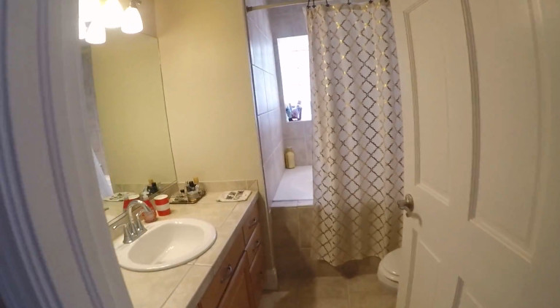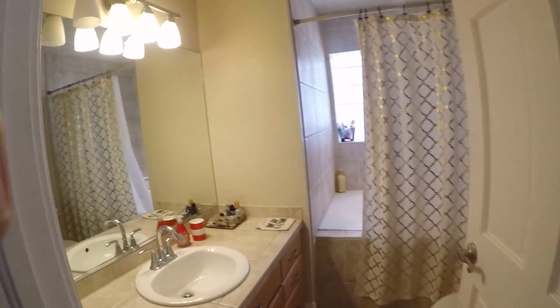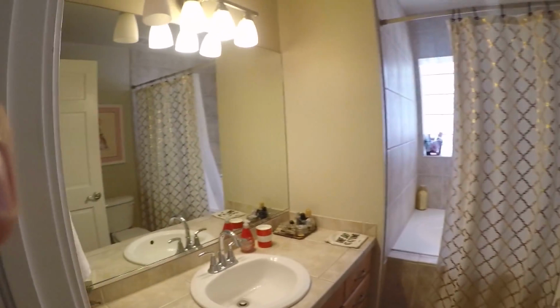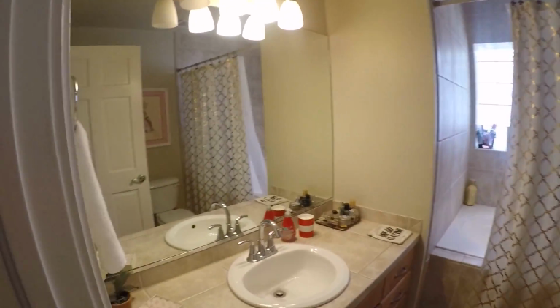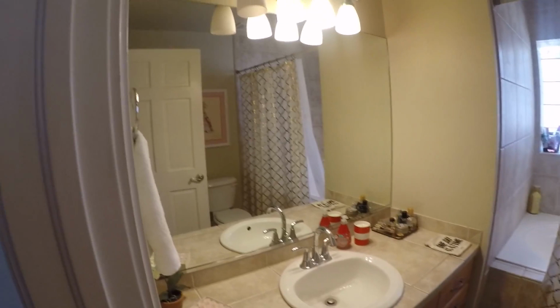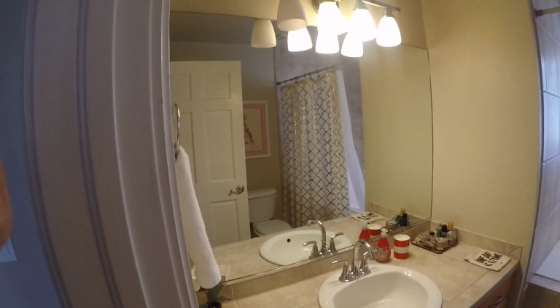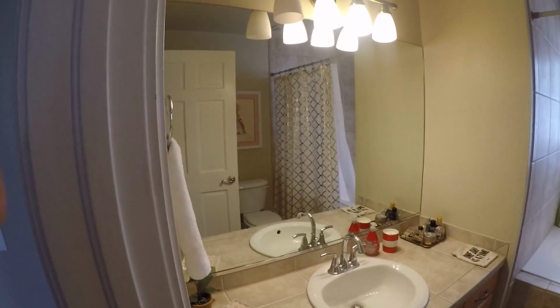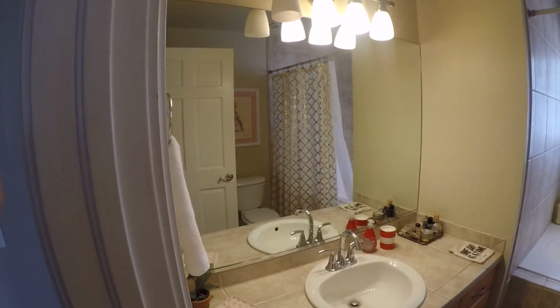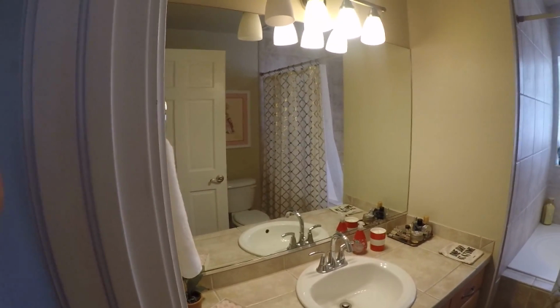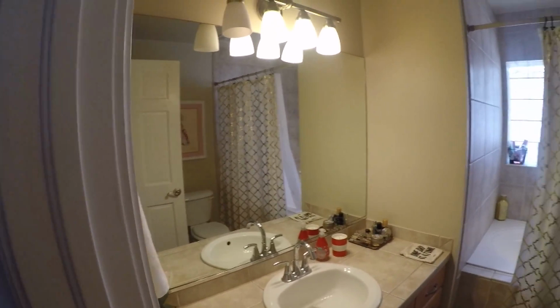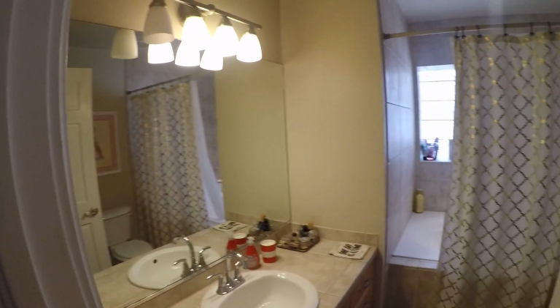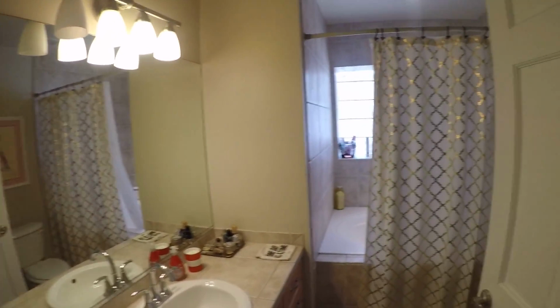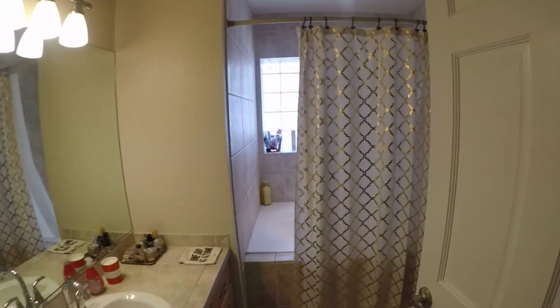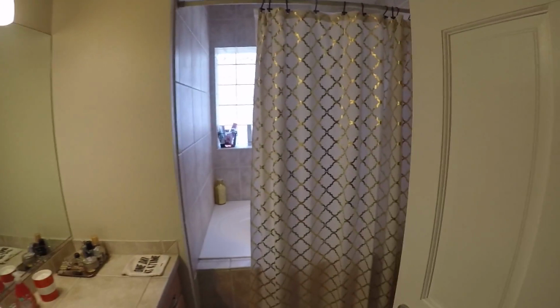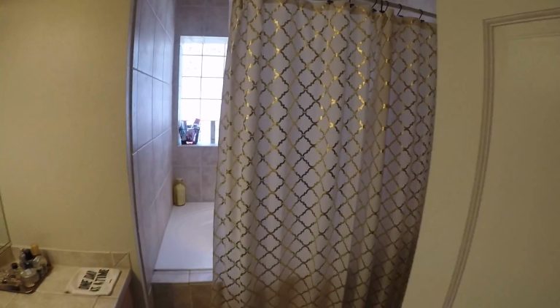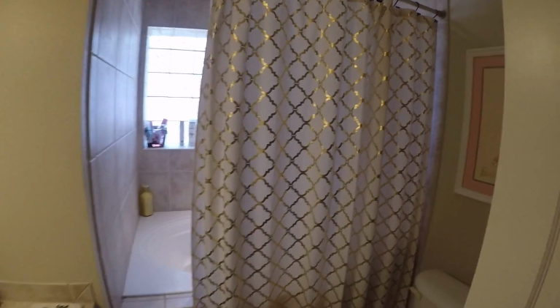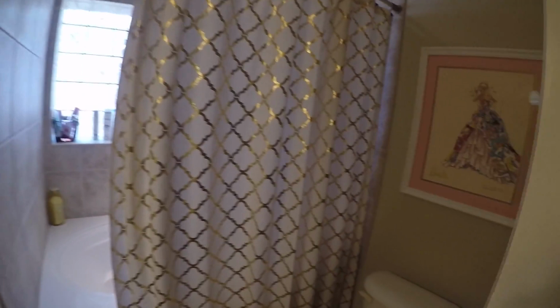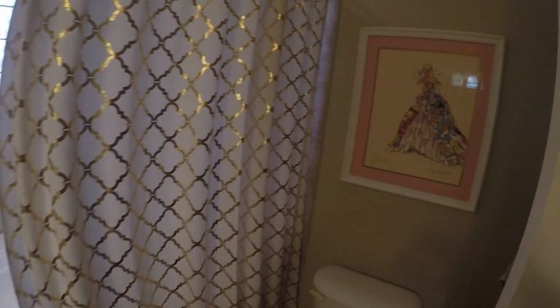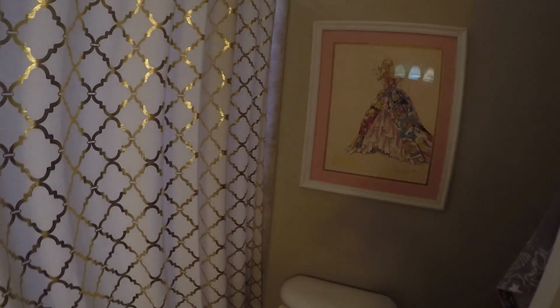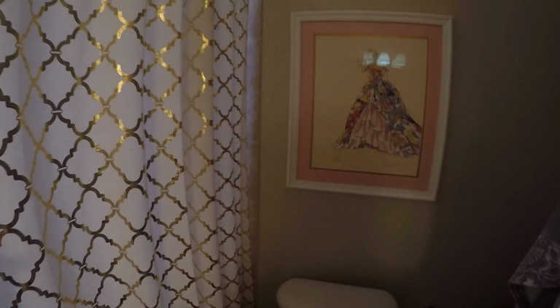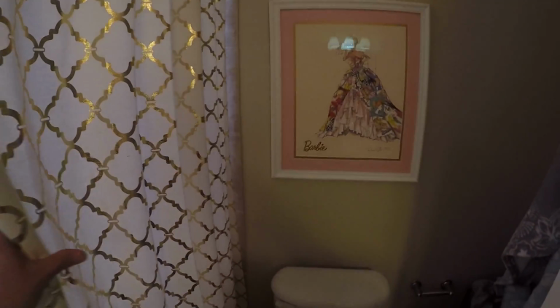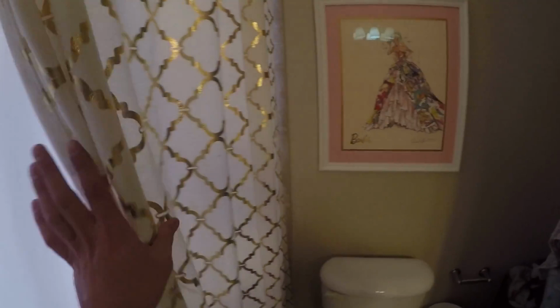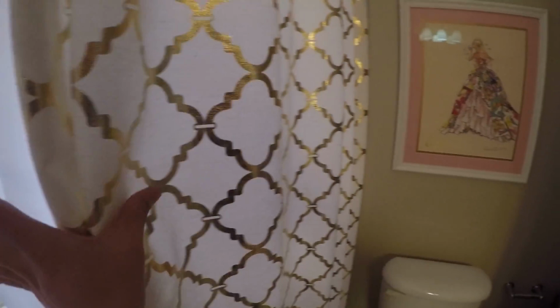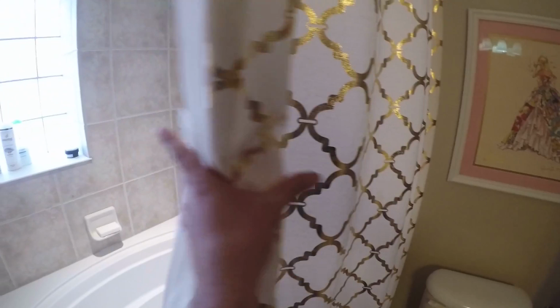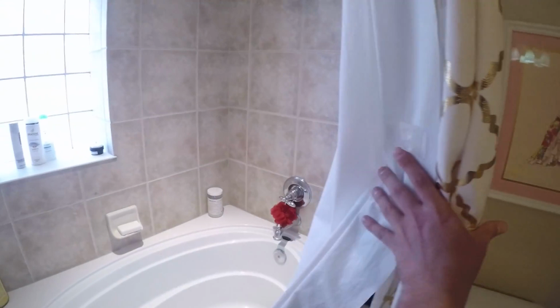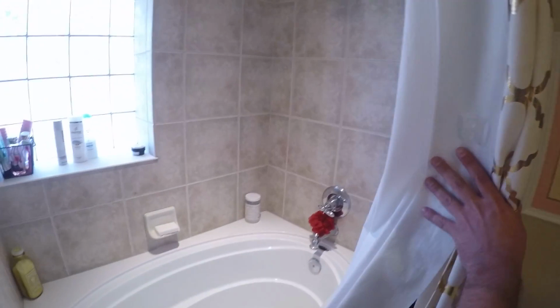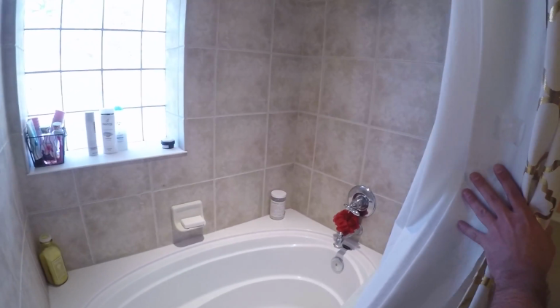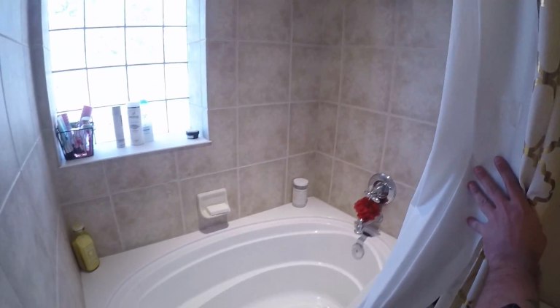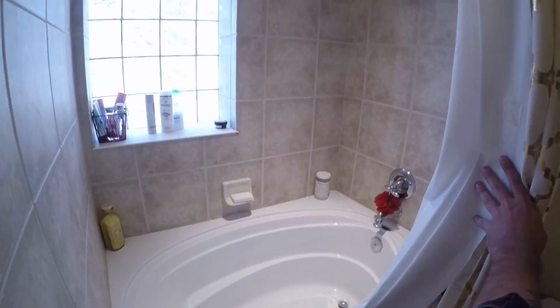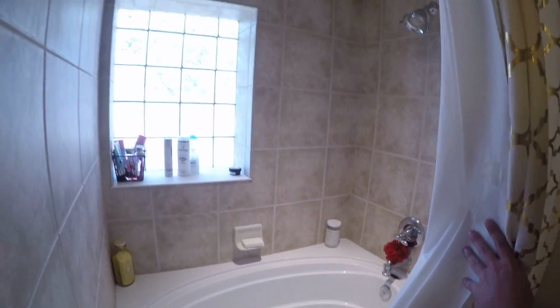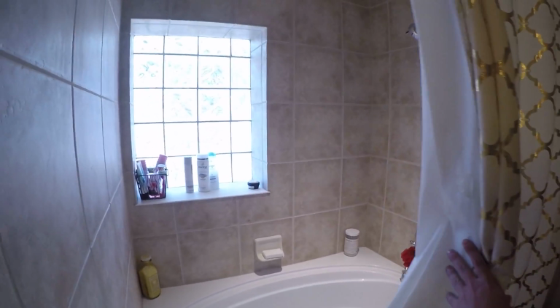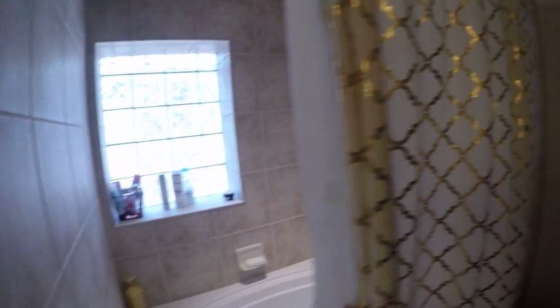So, one of the upstairs bathrooms. Nice big tub.